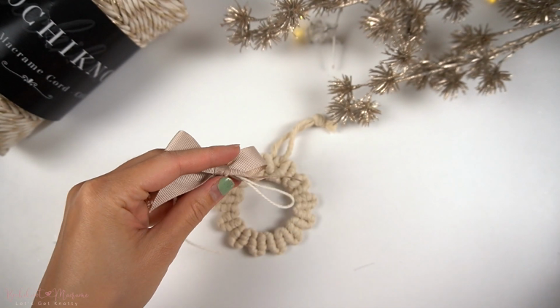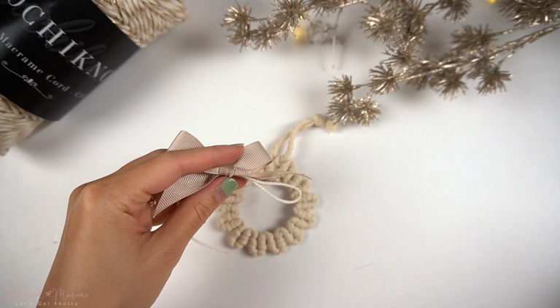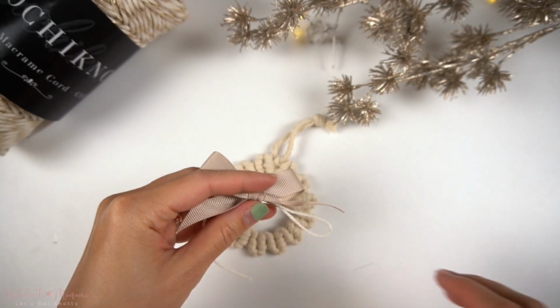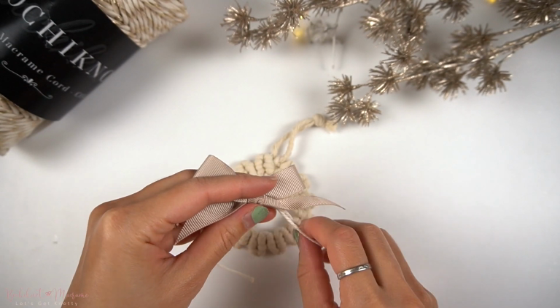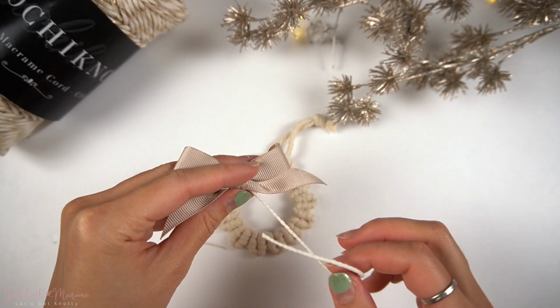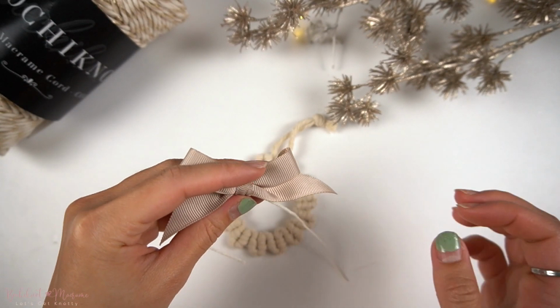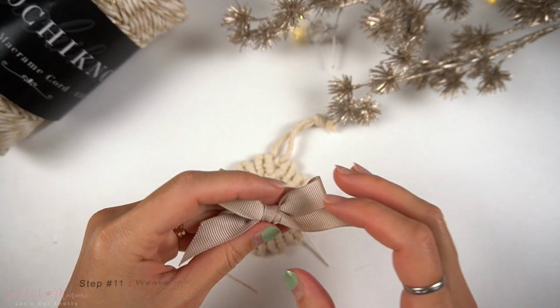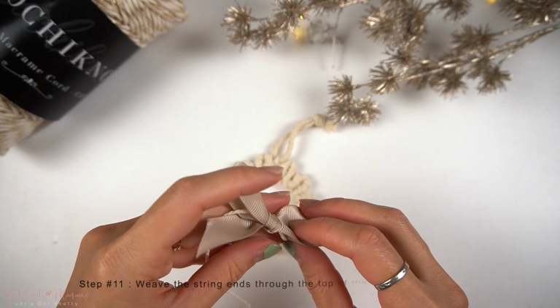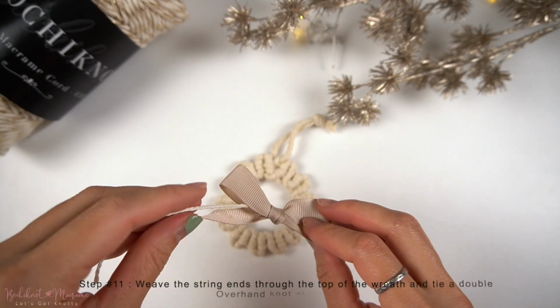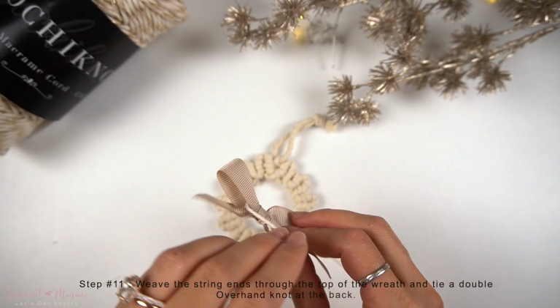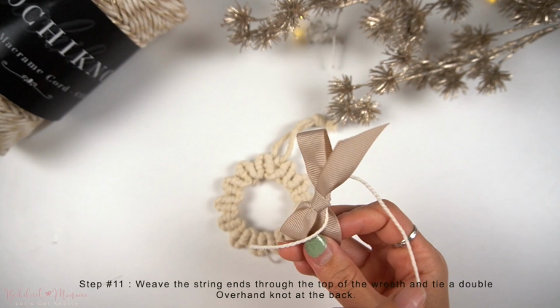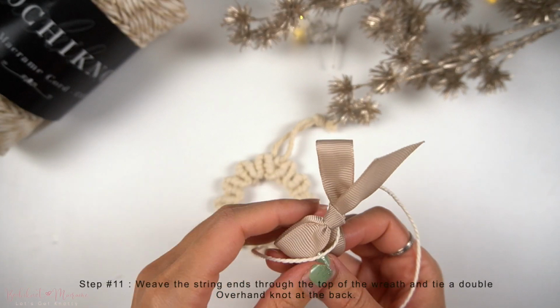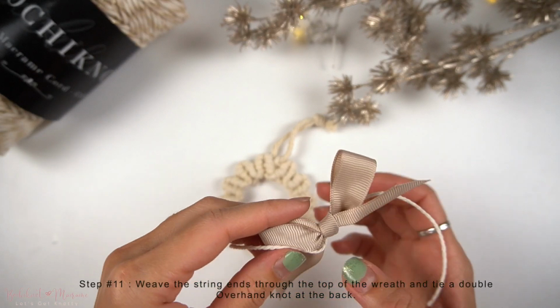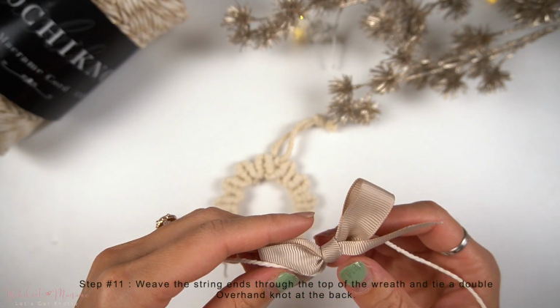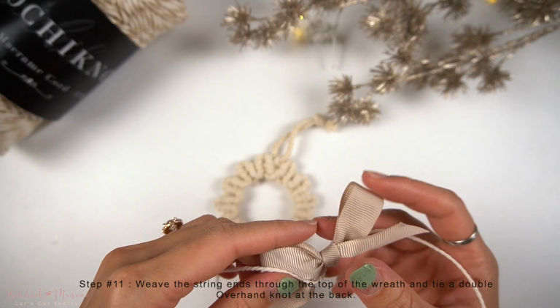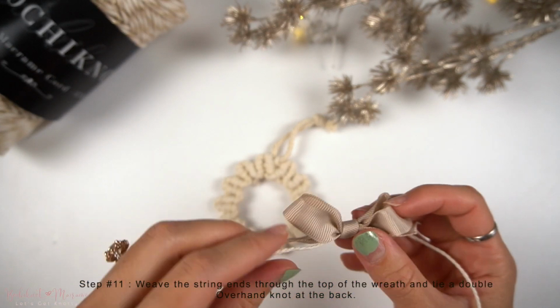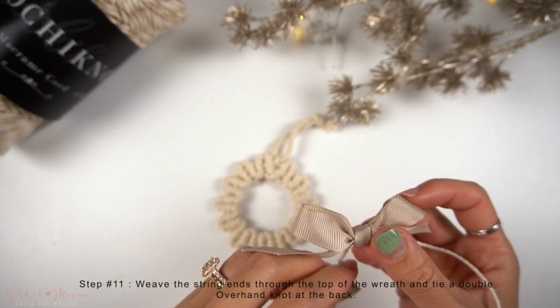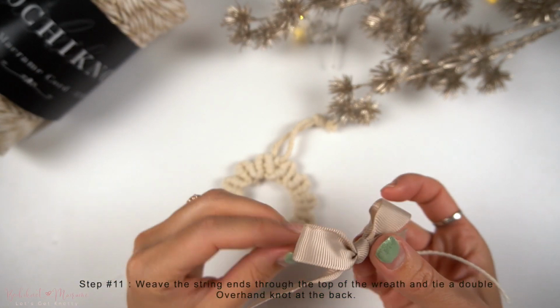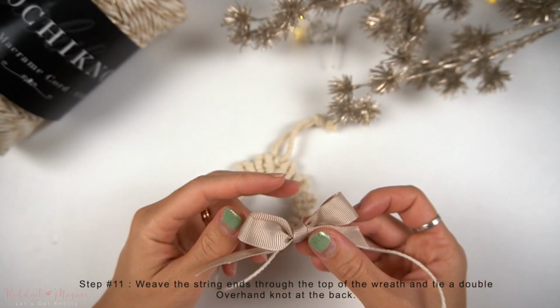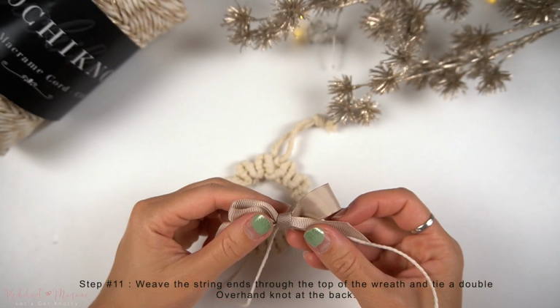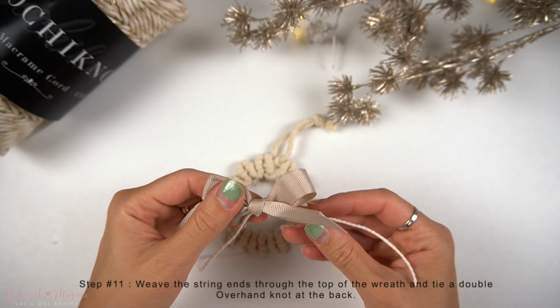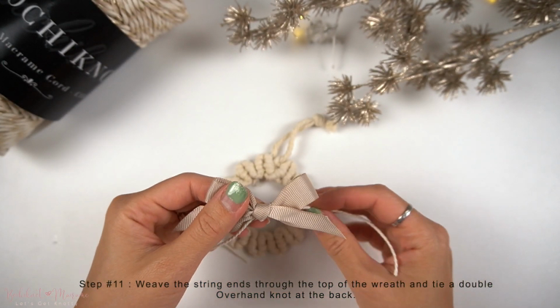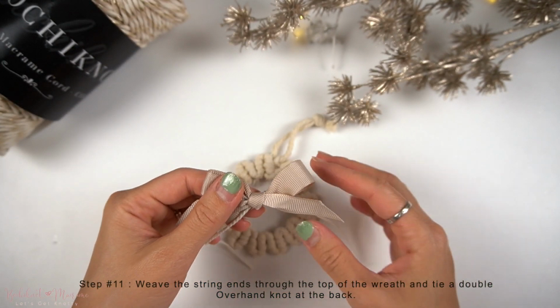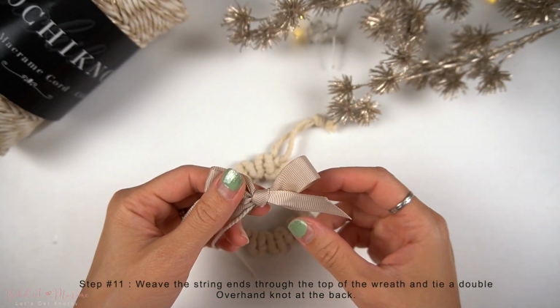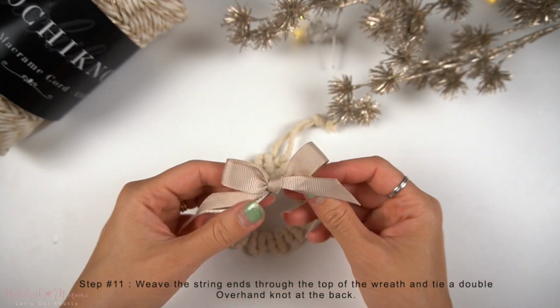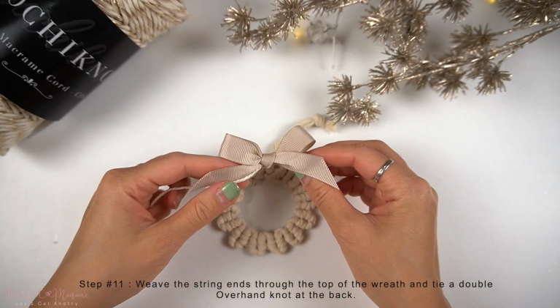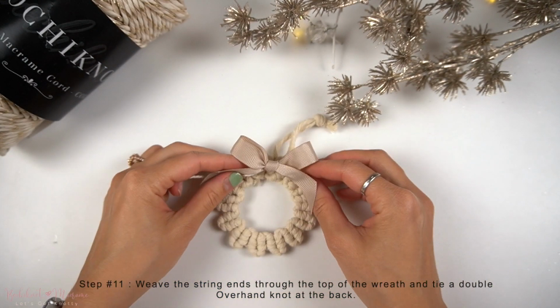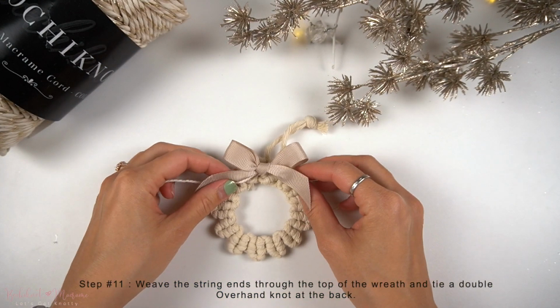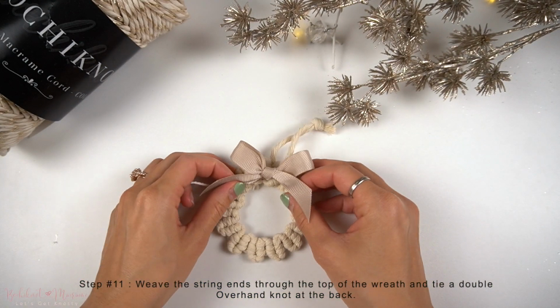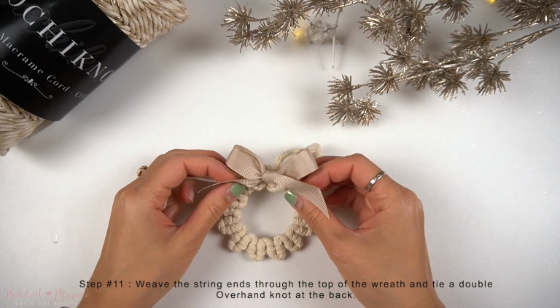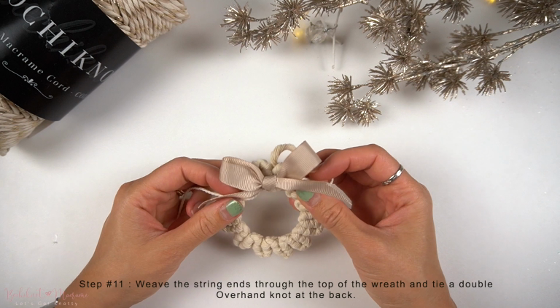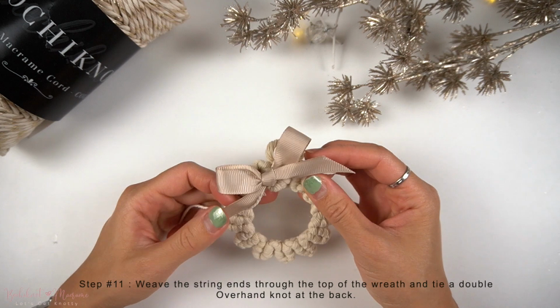Once we've gone through, we're now going to weave these two string ends through to the top of the wreath pattern.